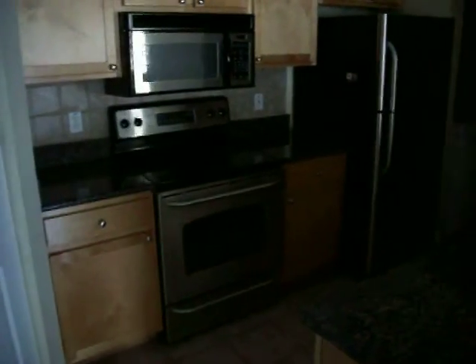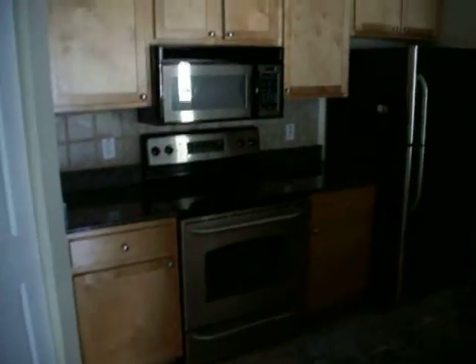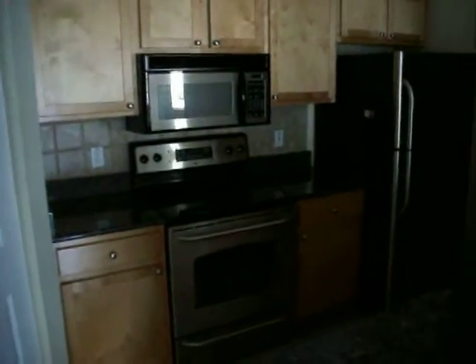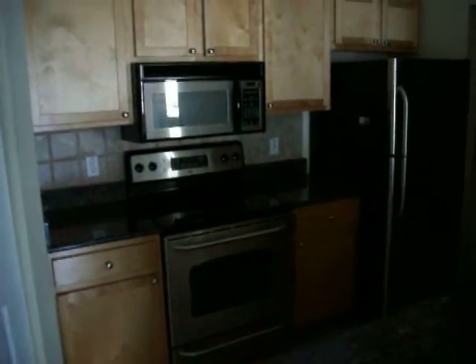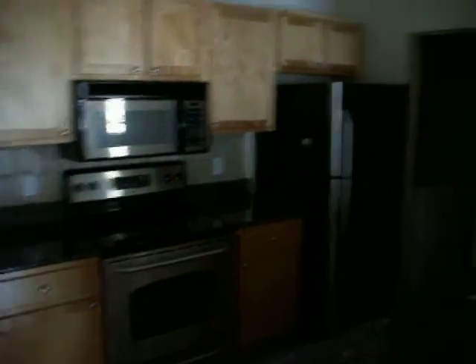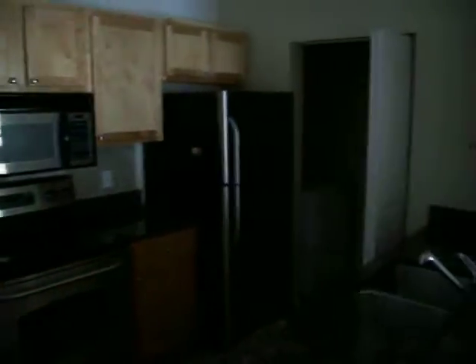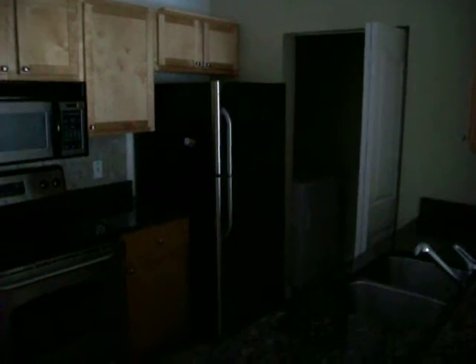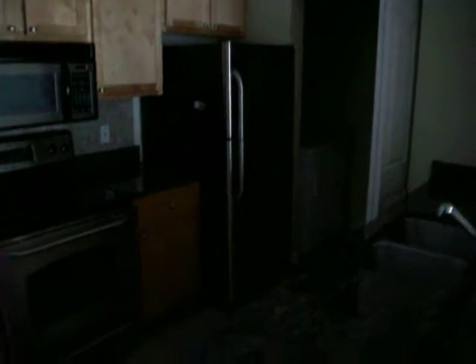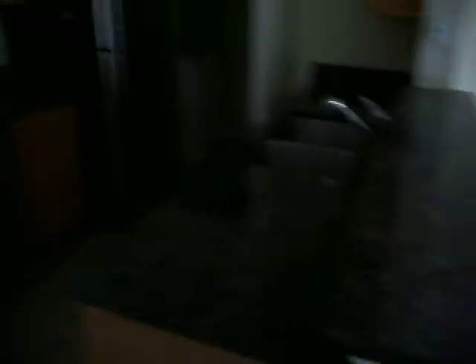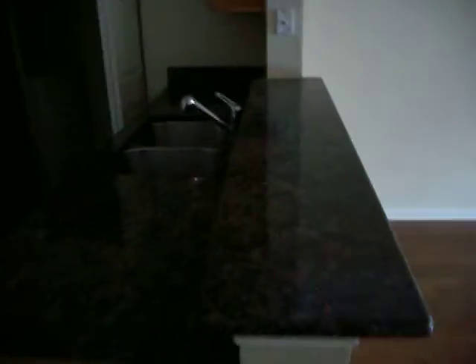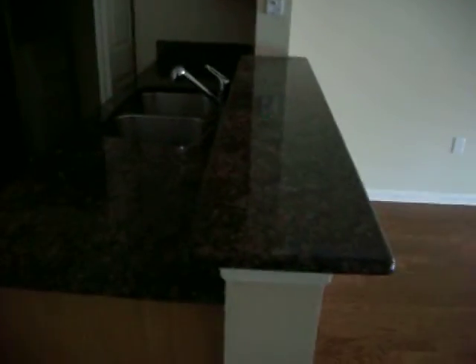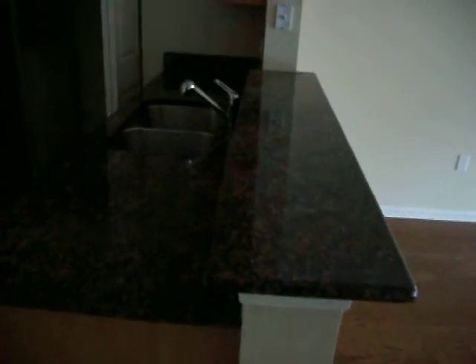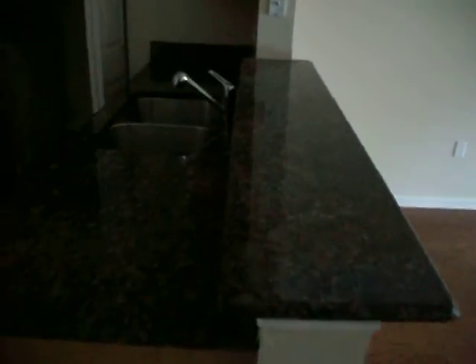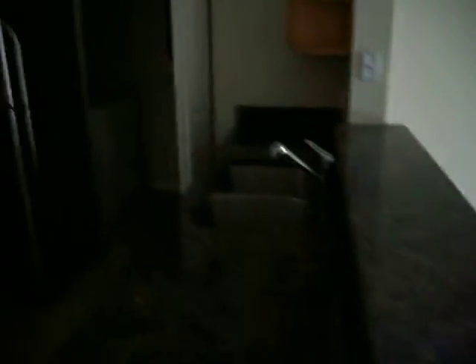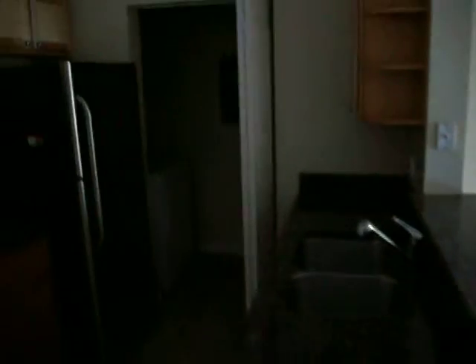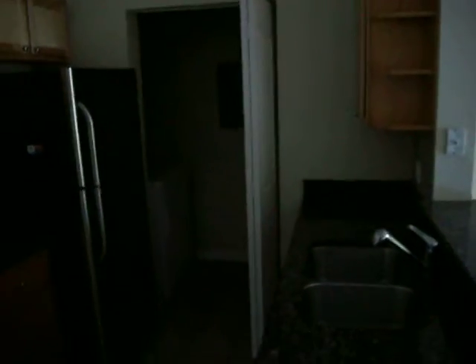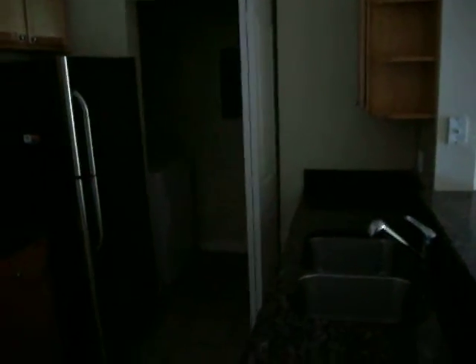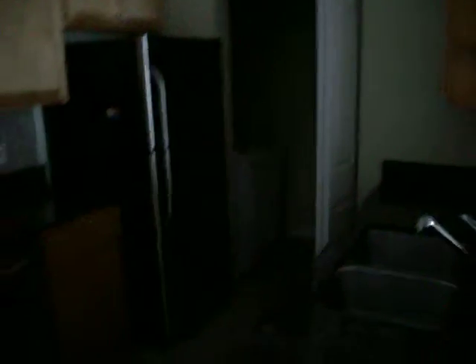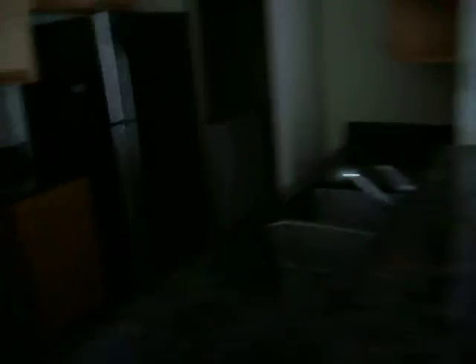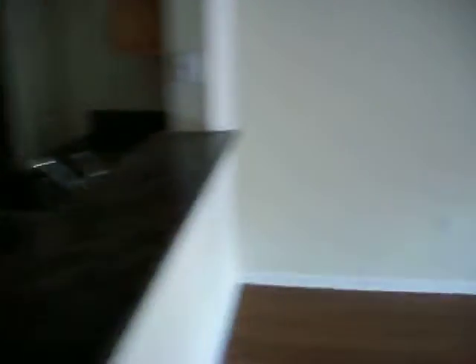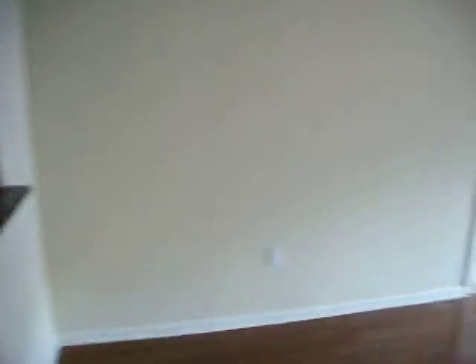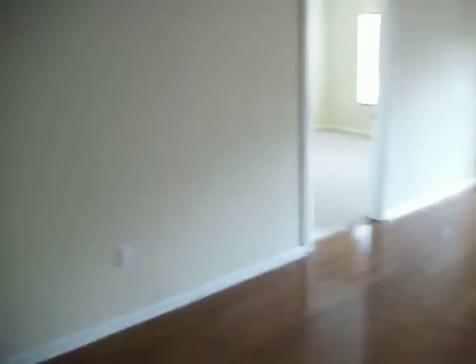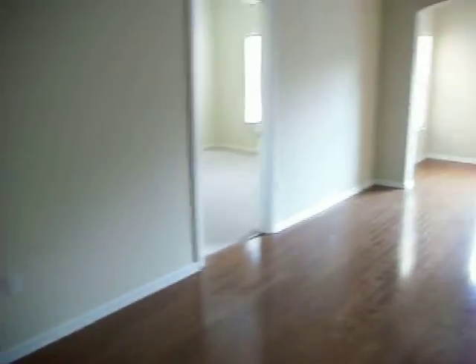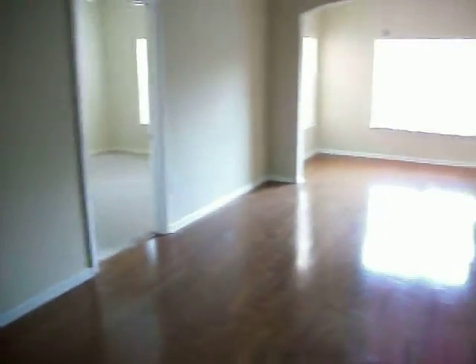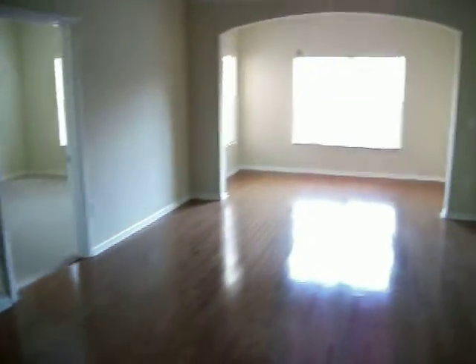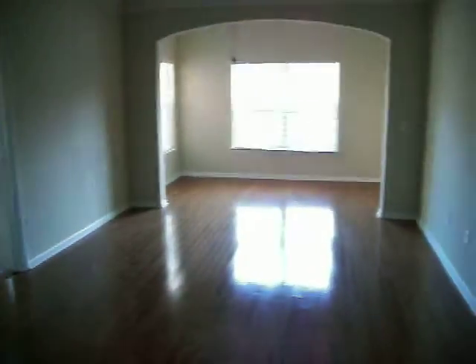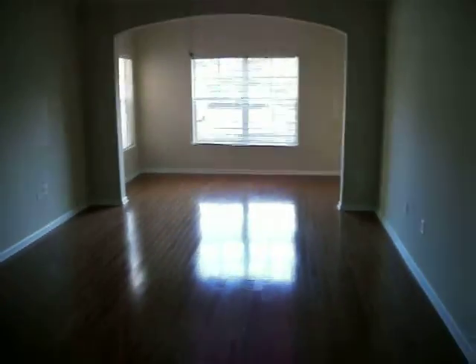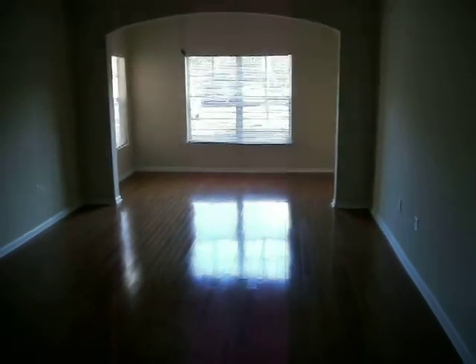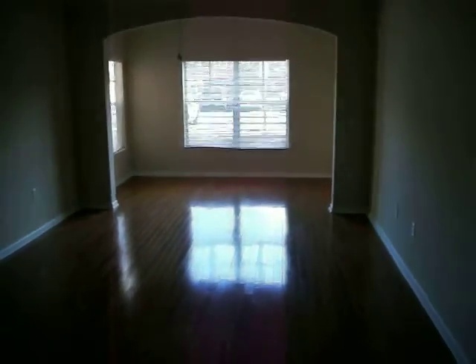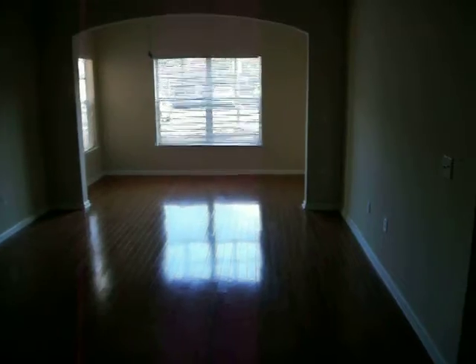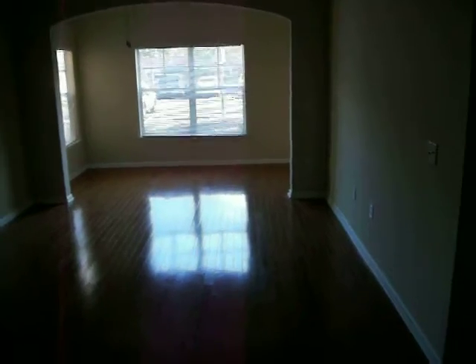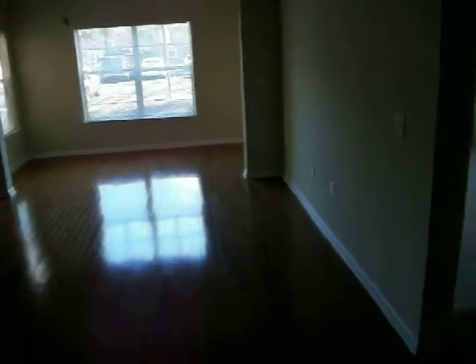We have the stove, refrigerator, and granite countertops. In there you have a washer and dryer. Let me show you what it looks like here — it has a little office area.